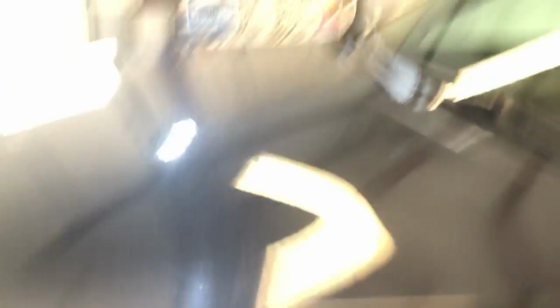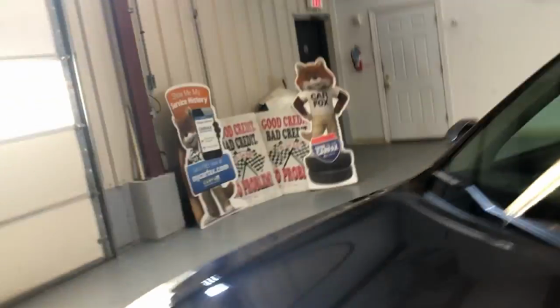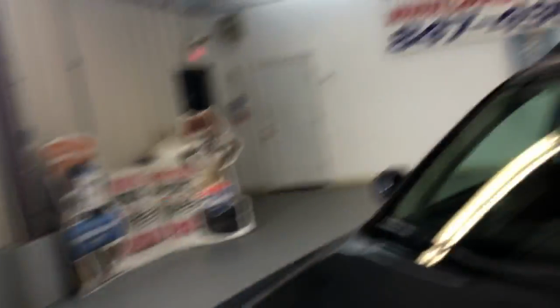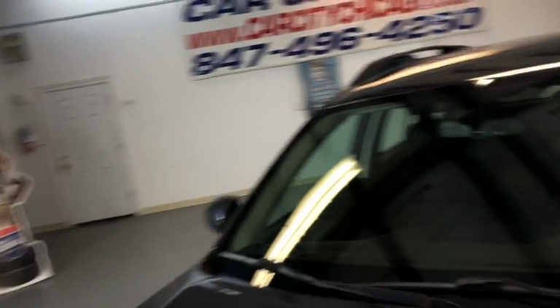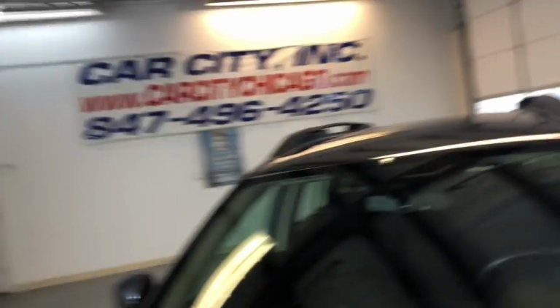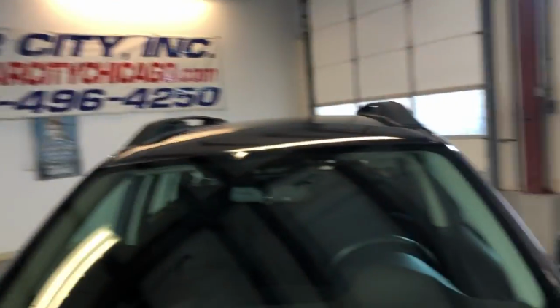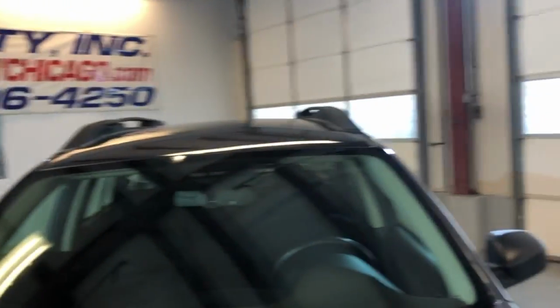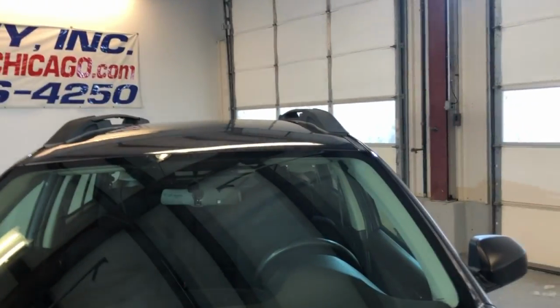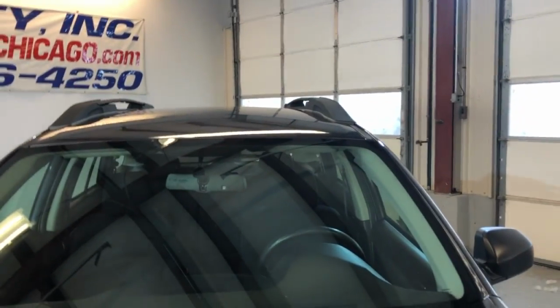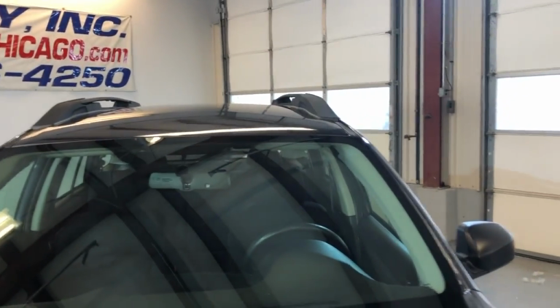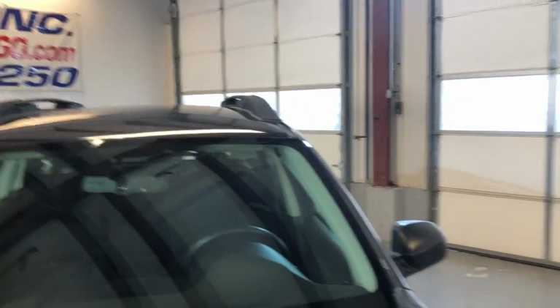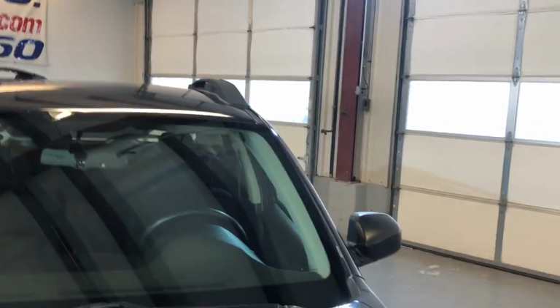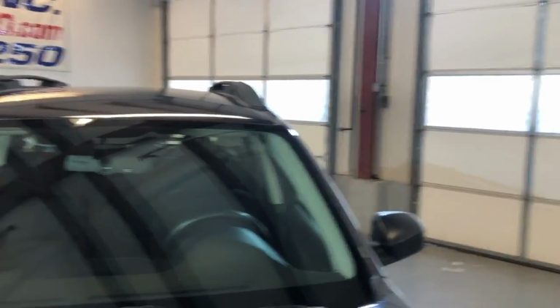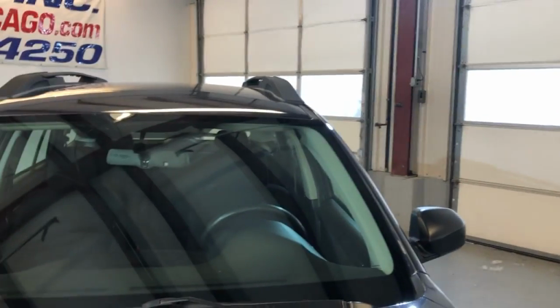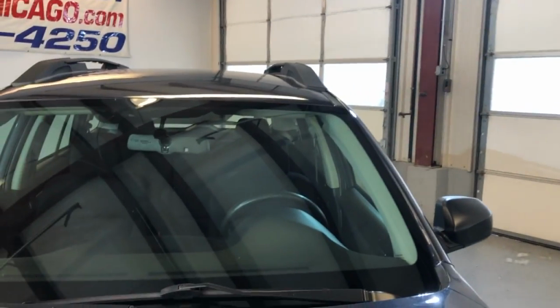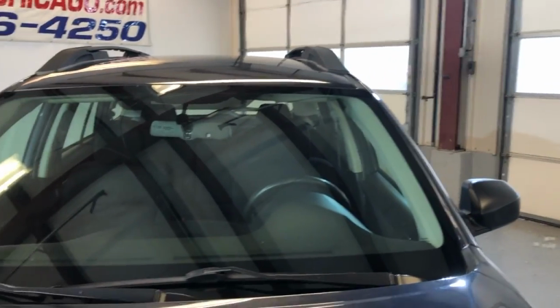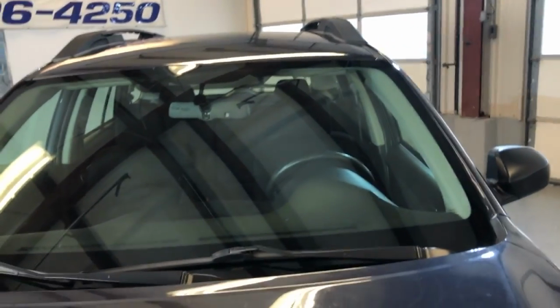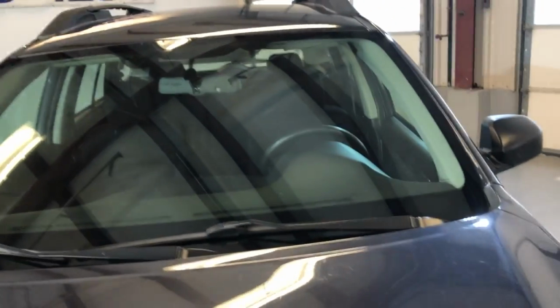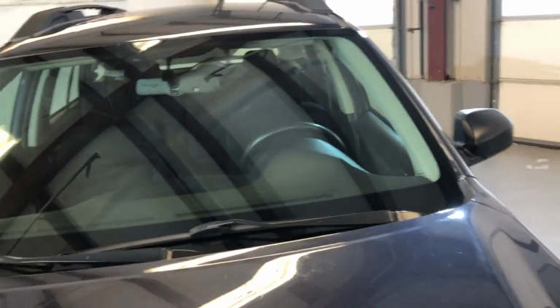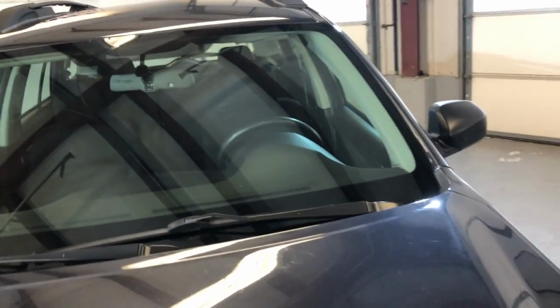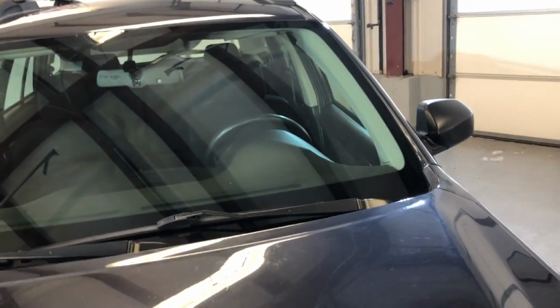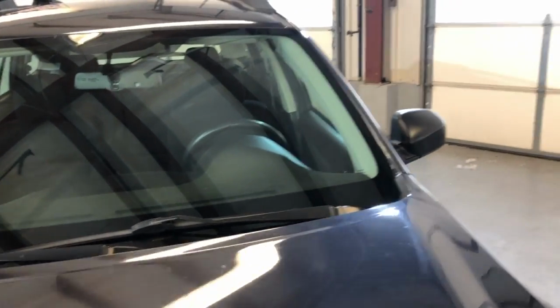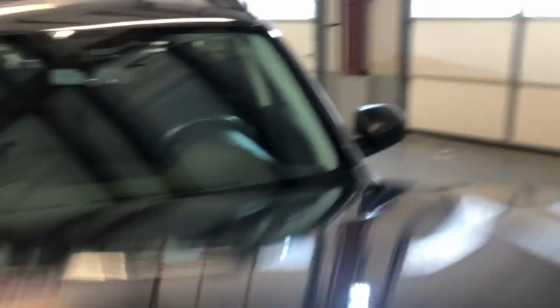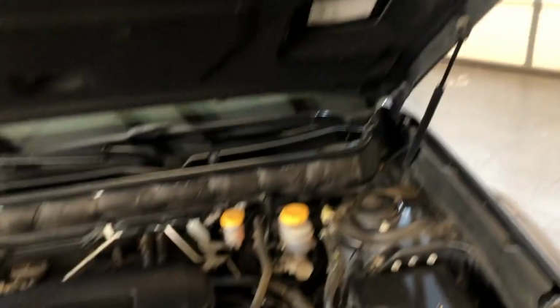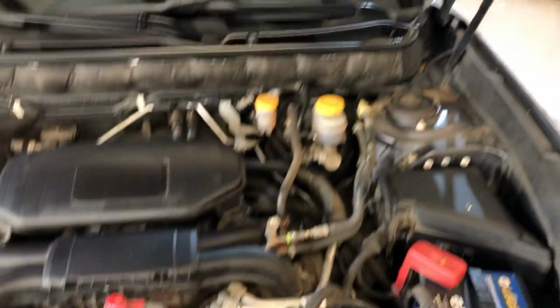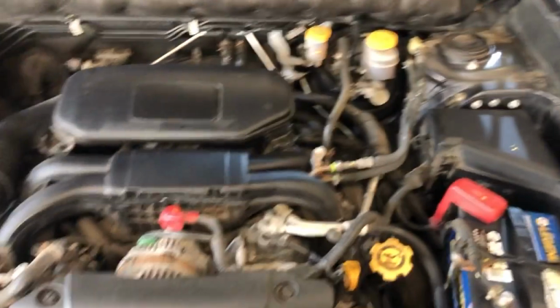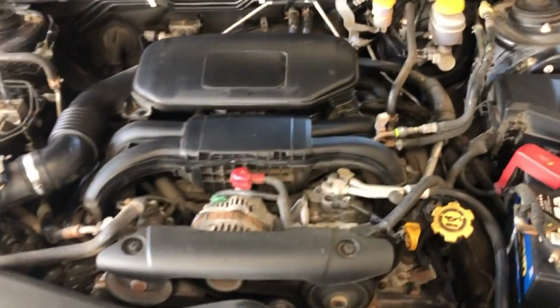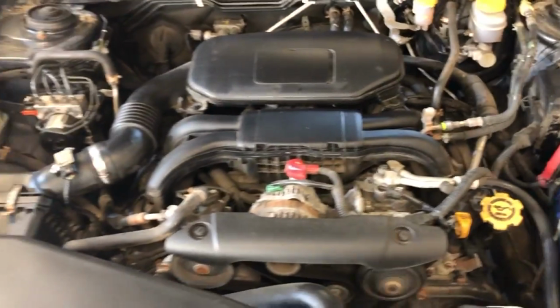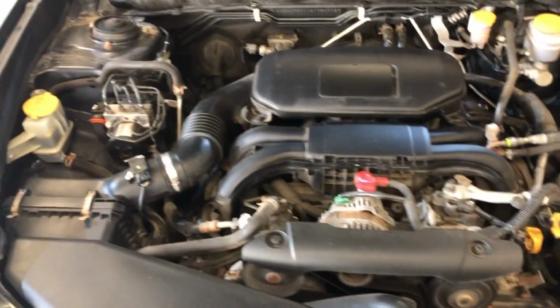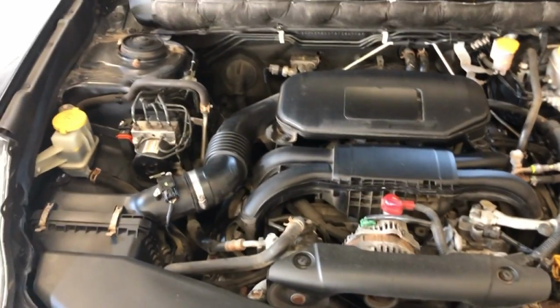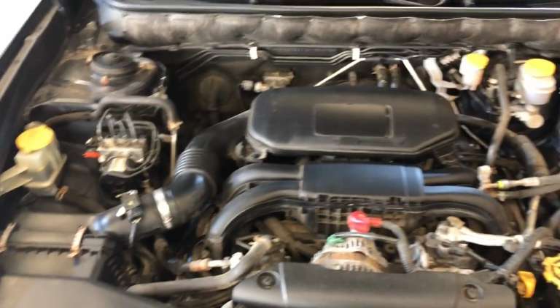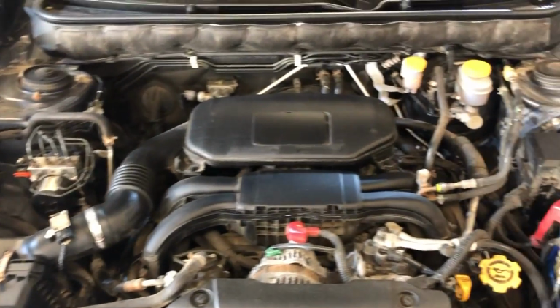Let me open the hood so we can look at the engine here — four cylinders, 2.5.